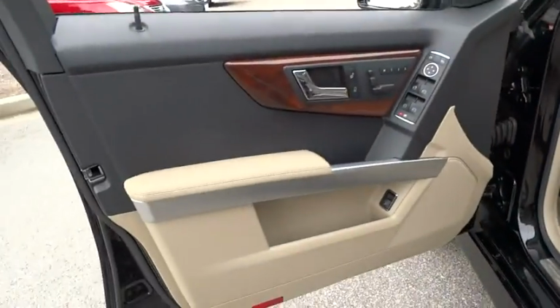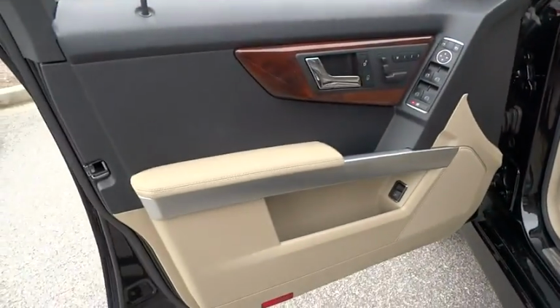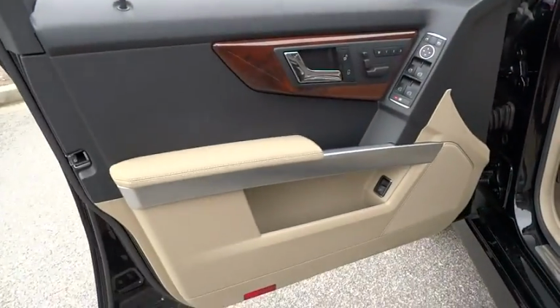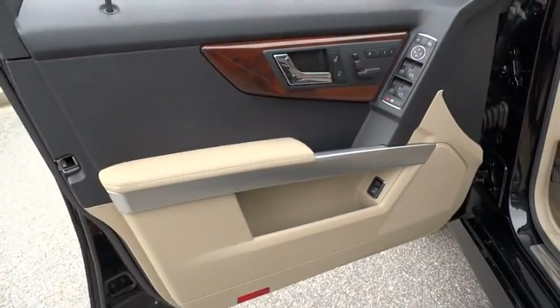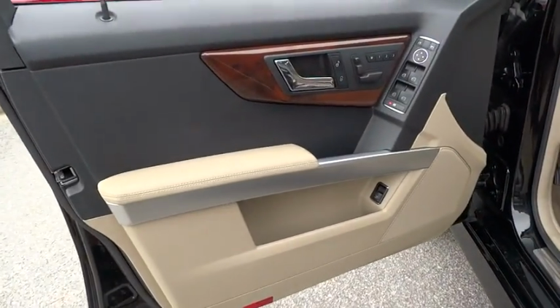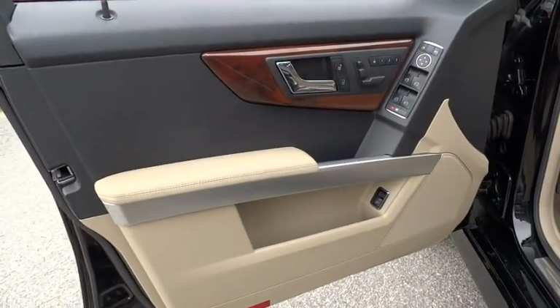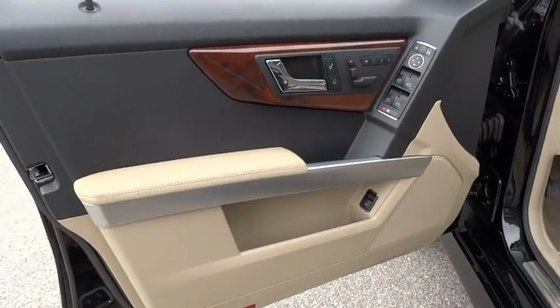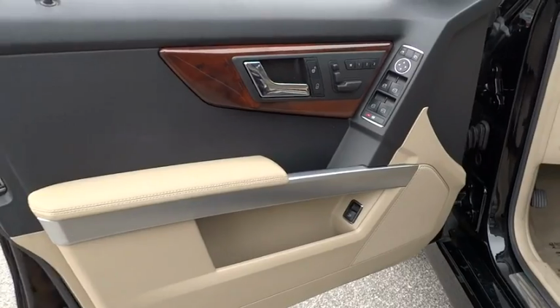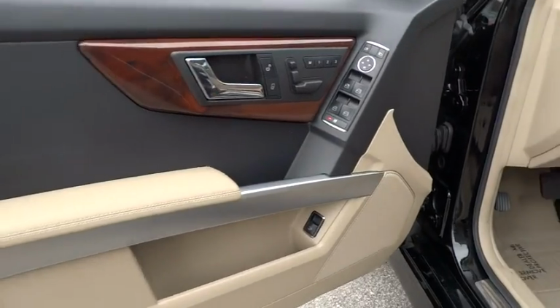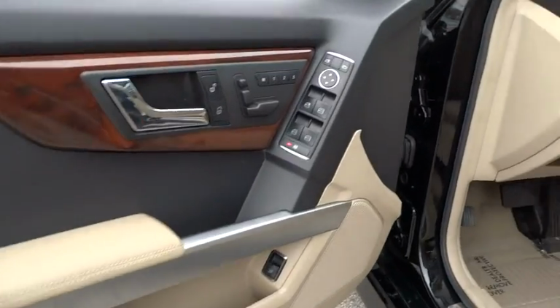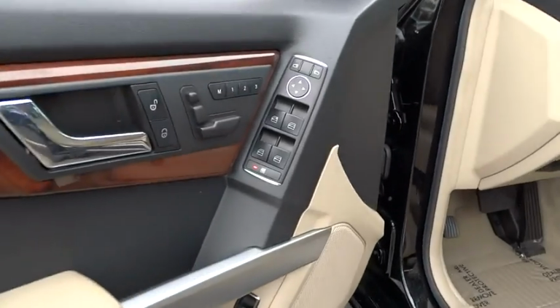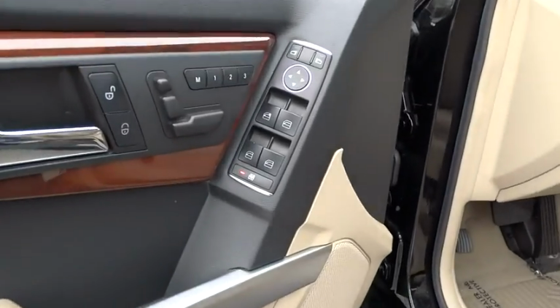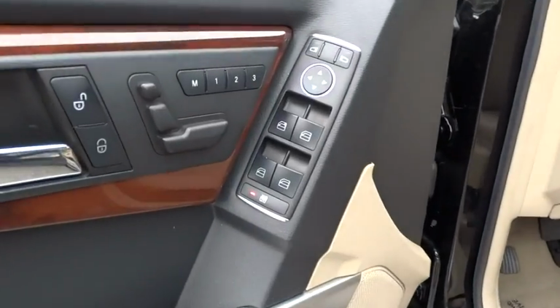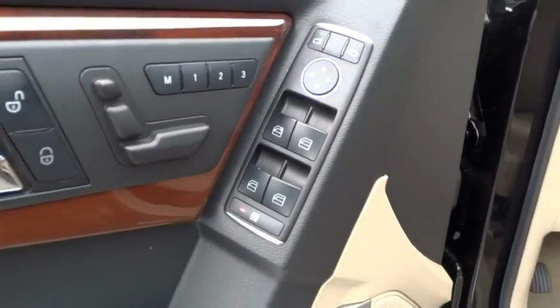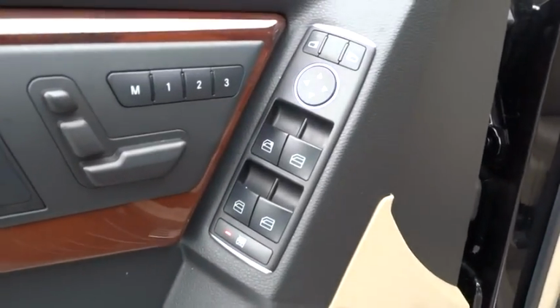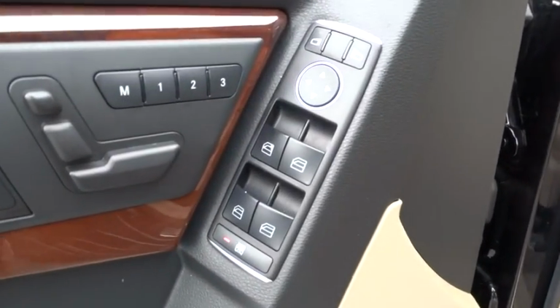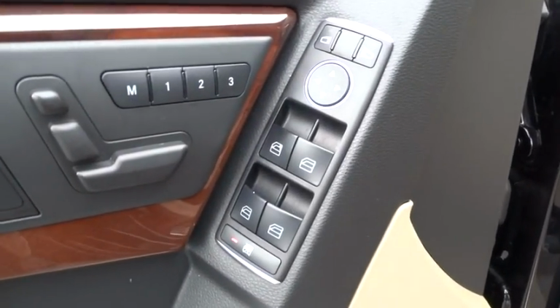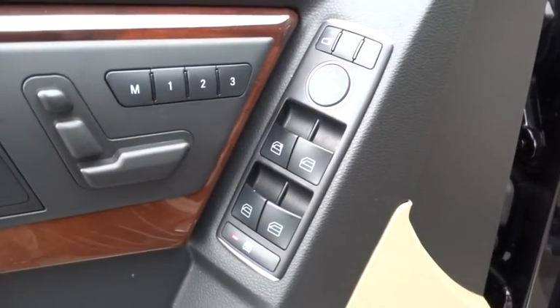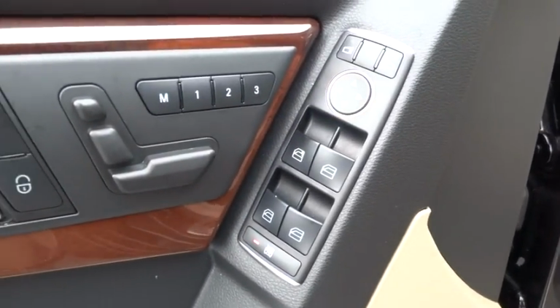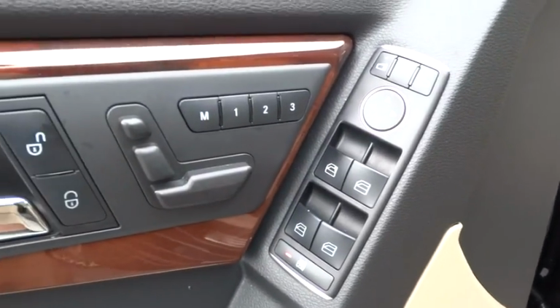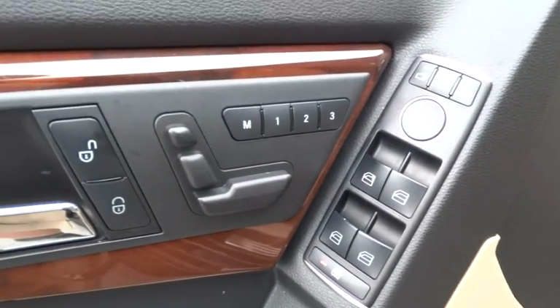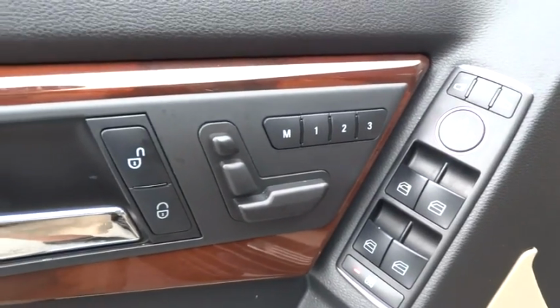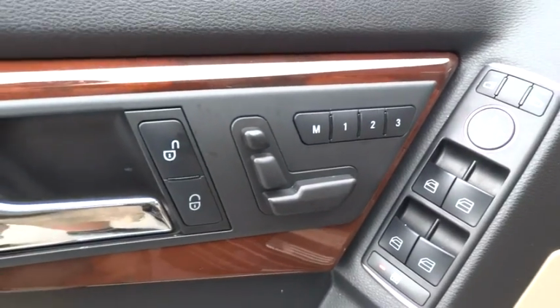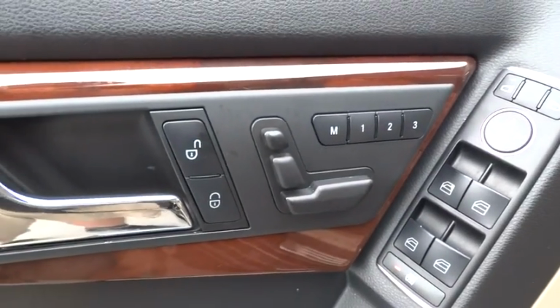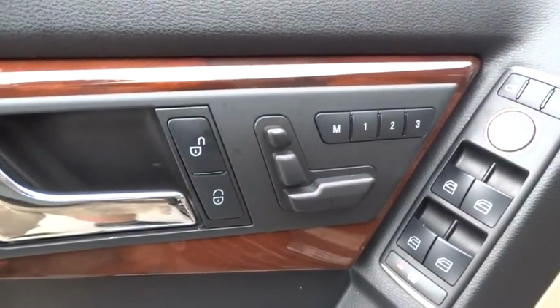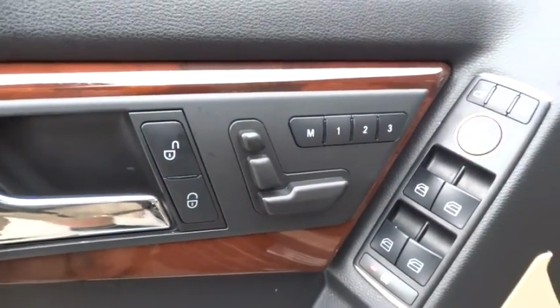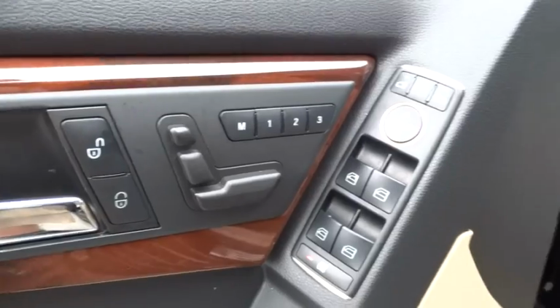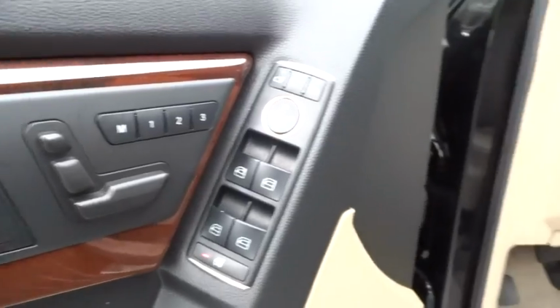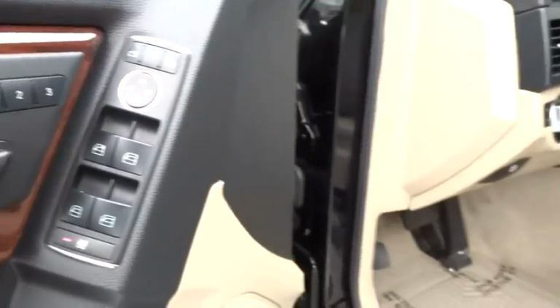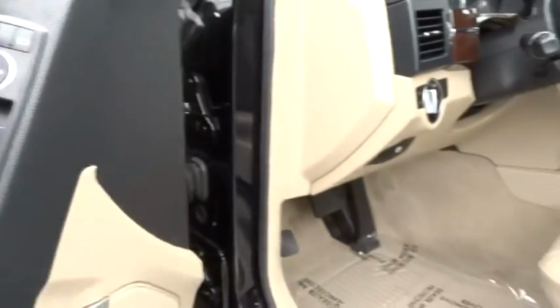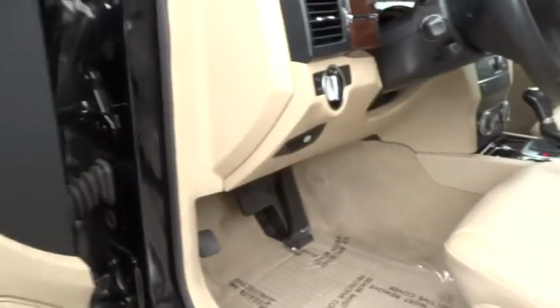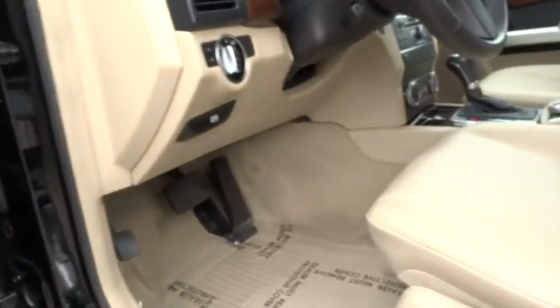Aluminum wheels, rear defrost, auto-off headlights, AM-FM stereo radio, universal garage door opener, fog lamps.